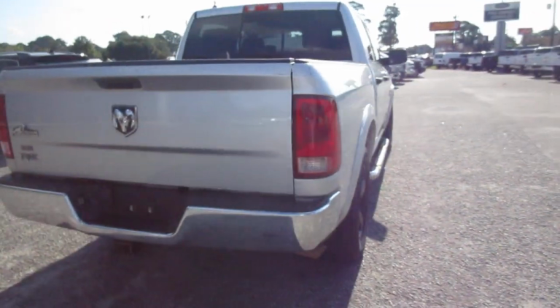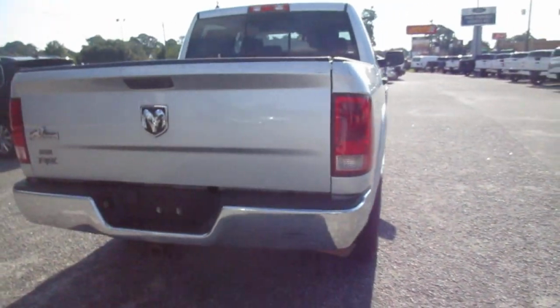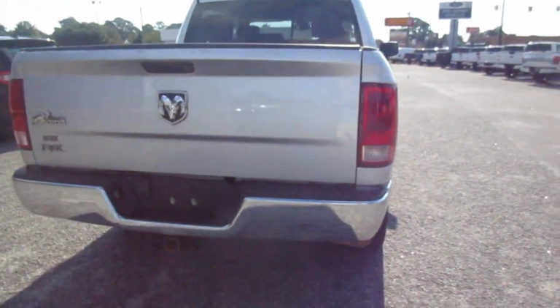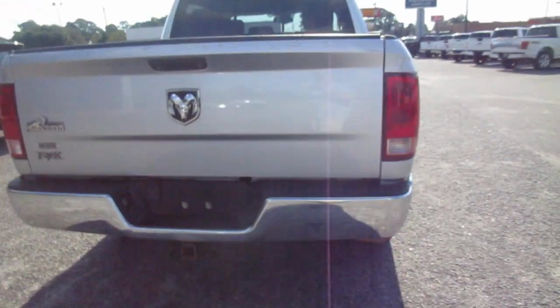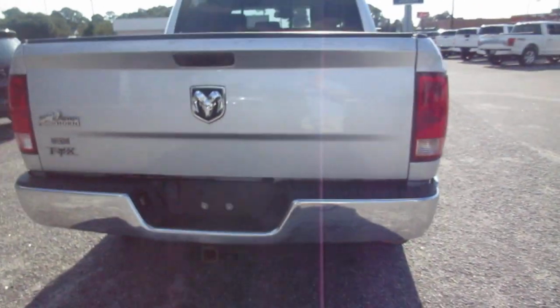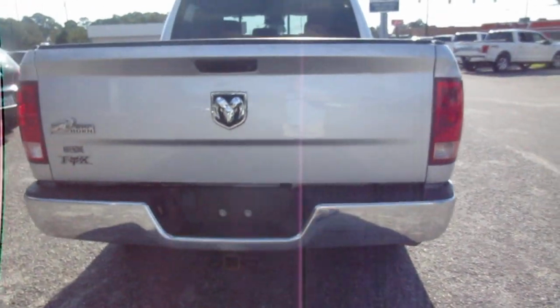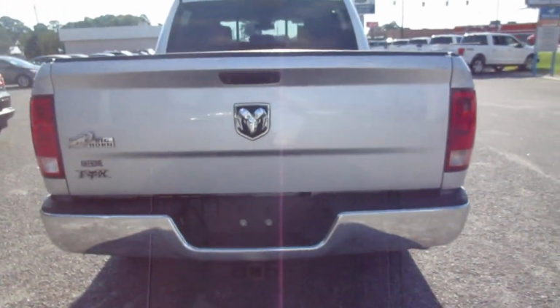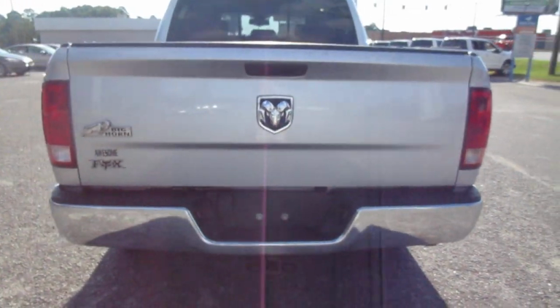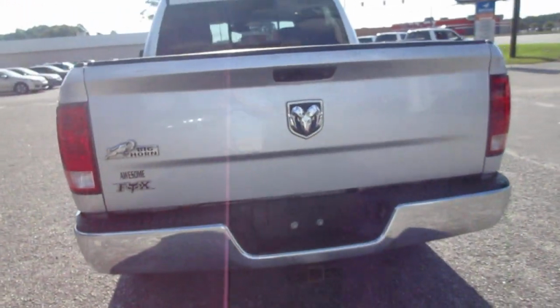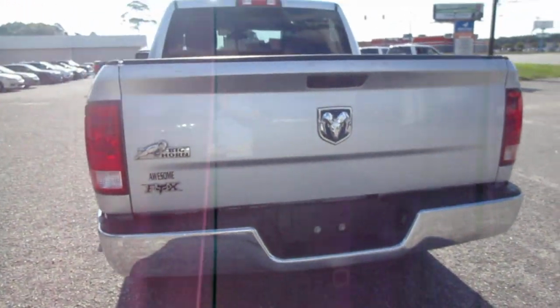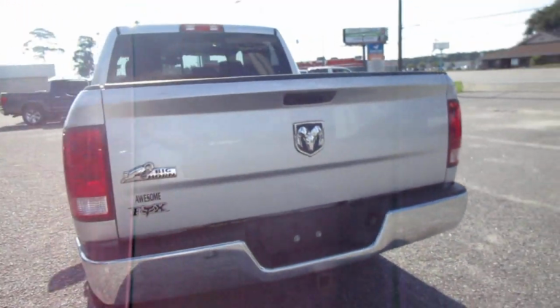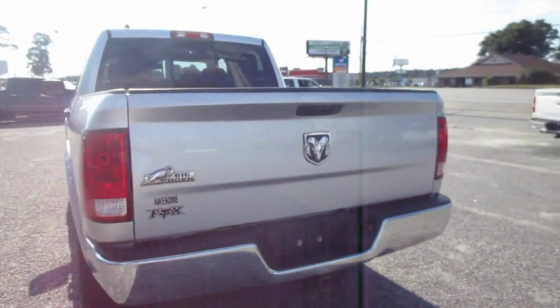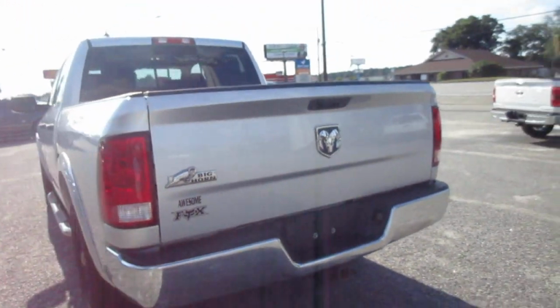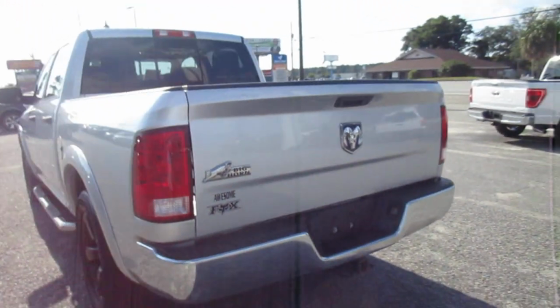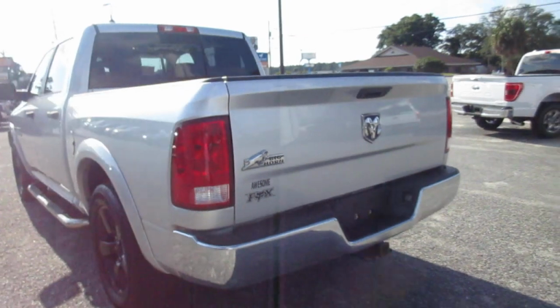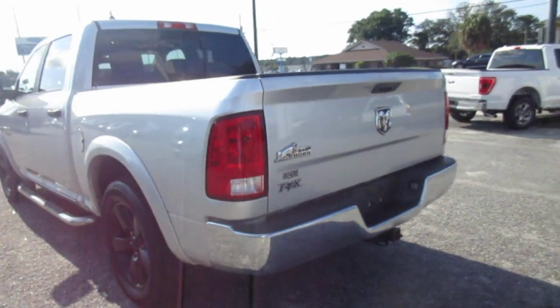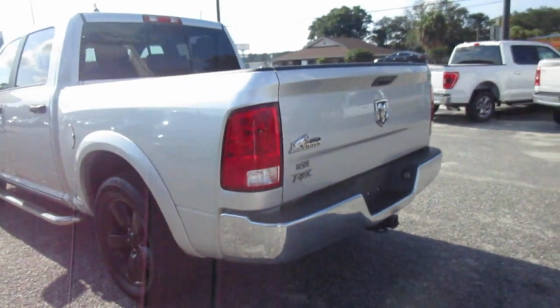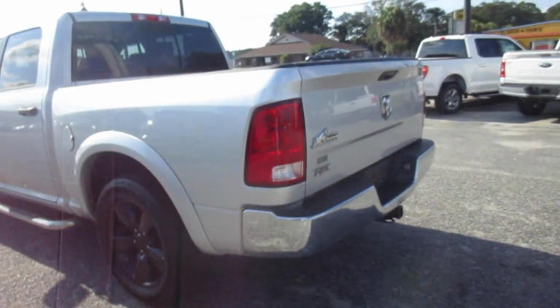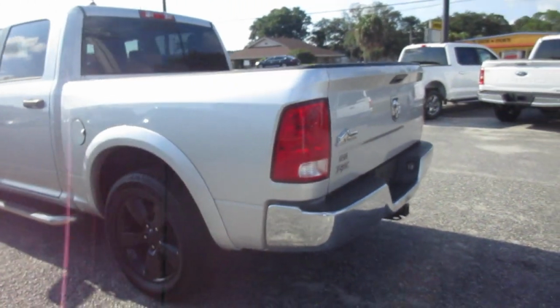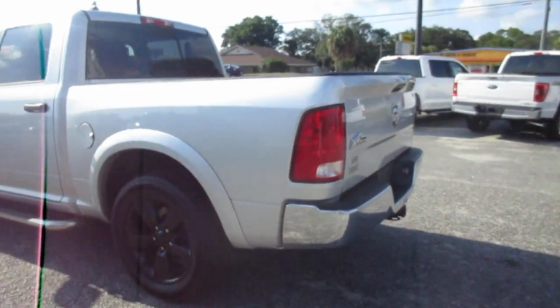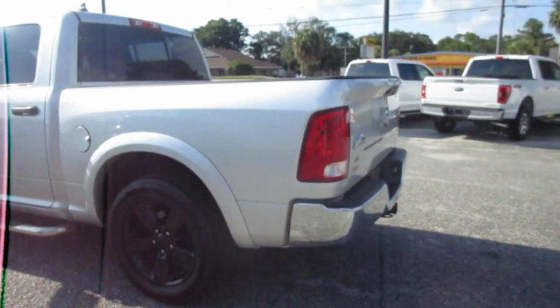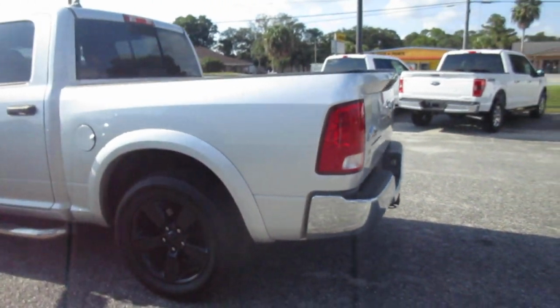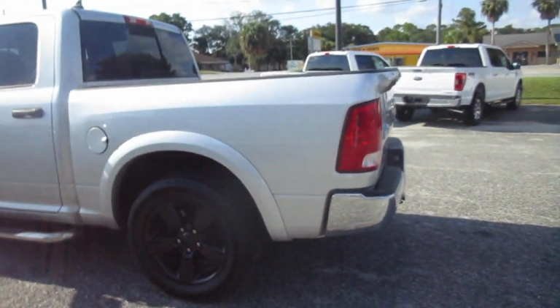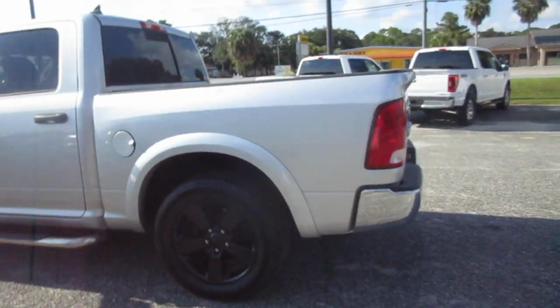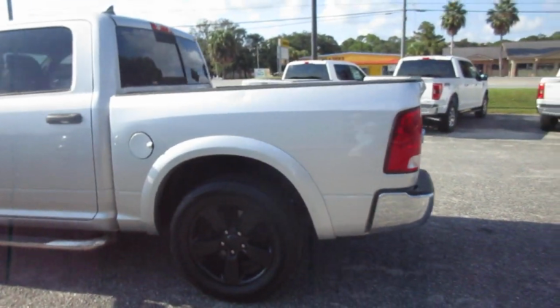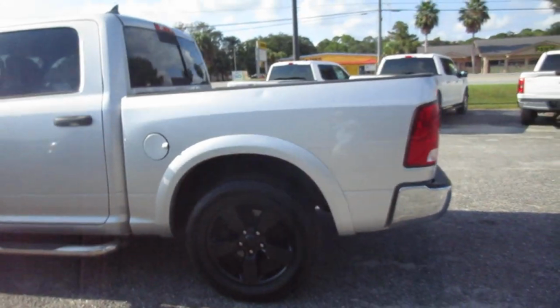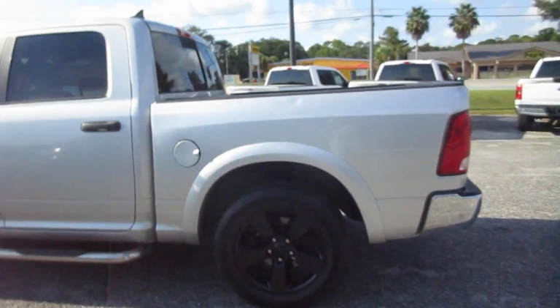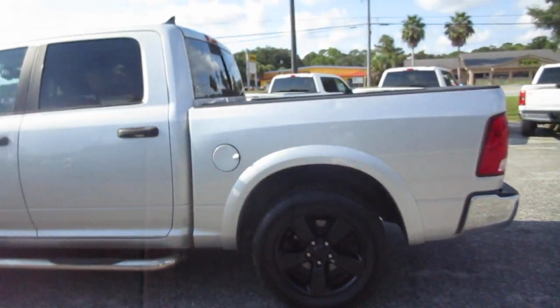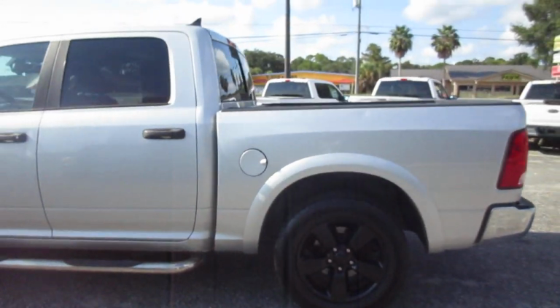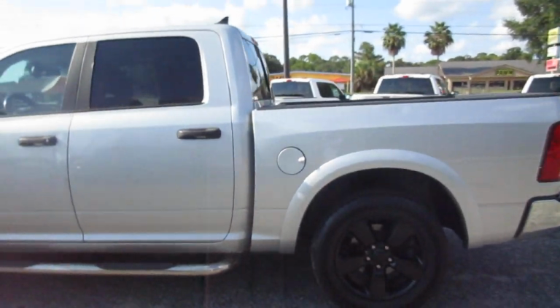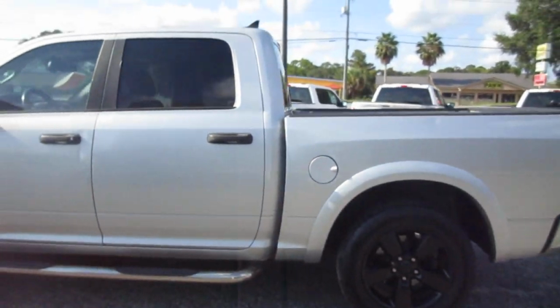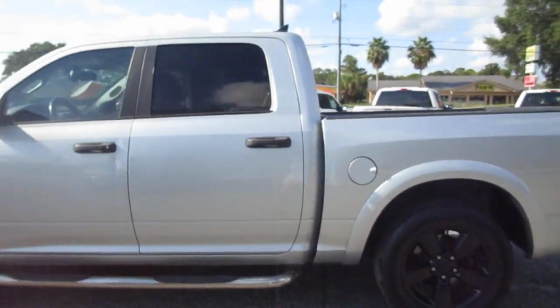It does have a tow hitch, it does have a backup camera, rear sliding window, blacked out 20-inch wheels. Nice set of tires on there, look to be new.